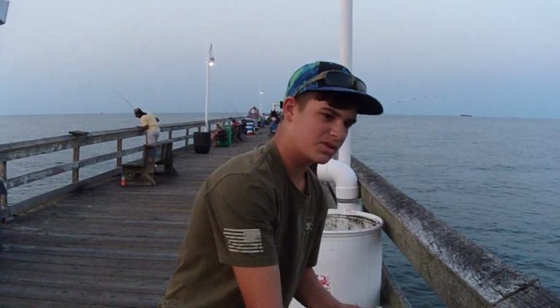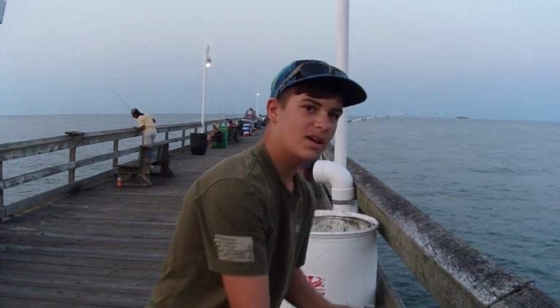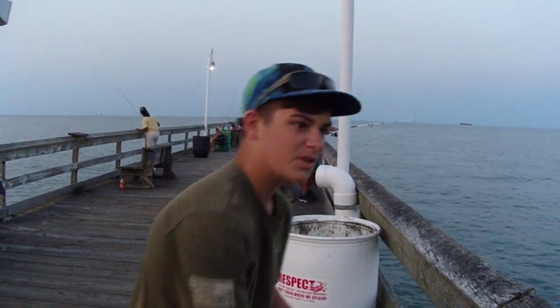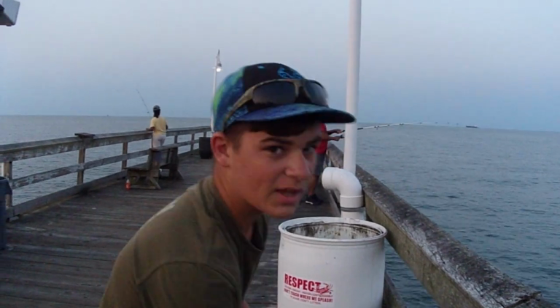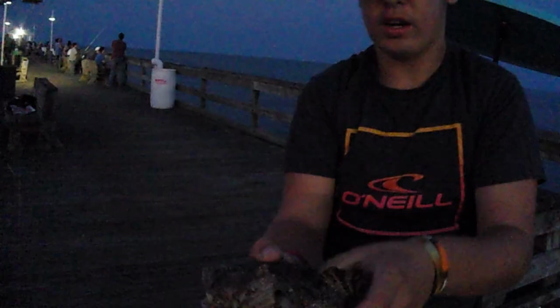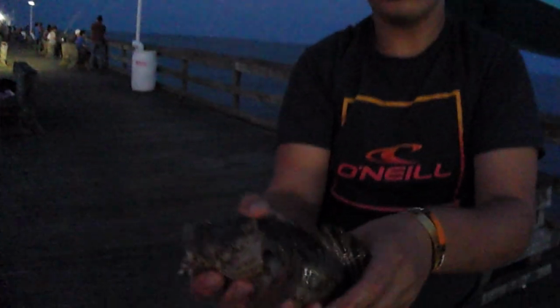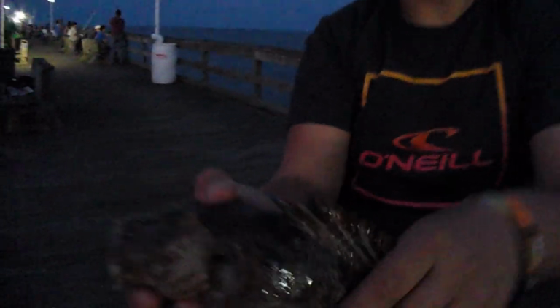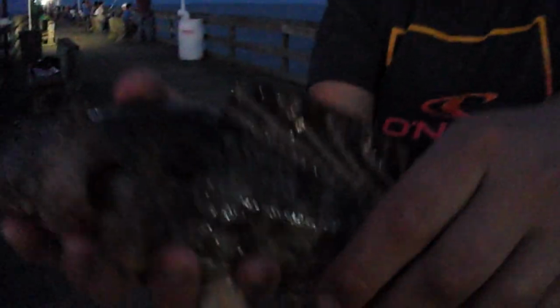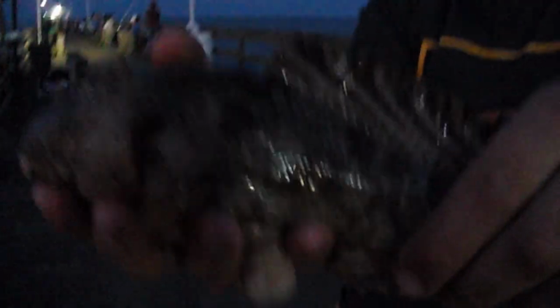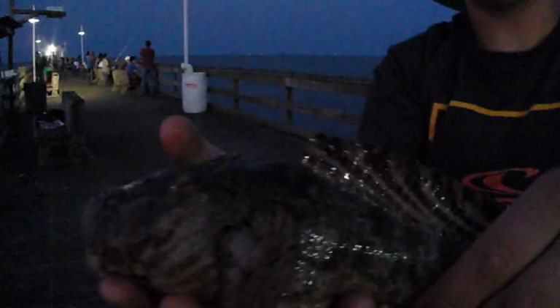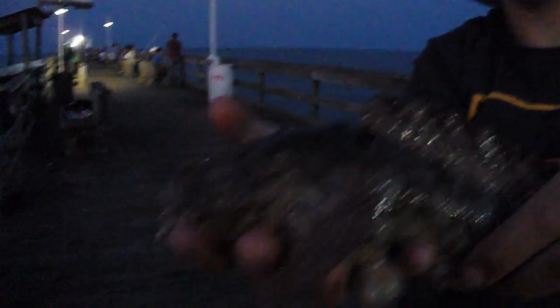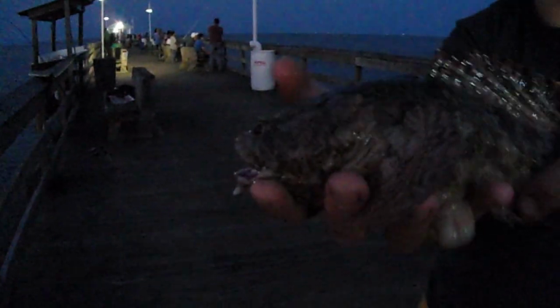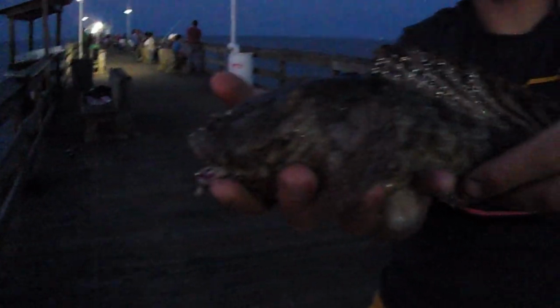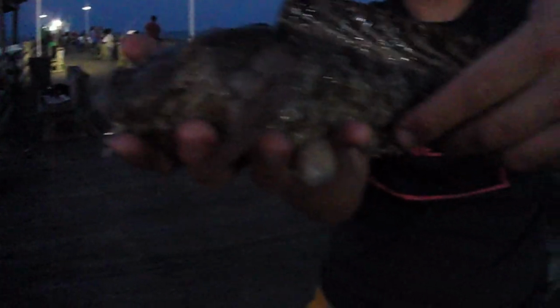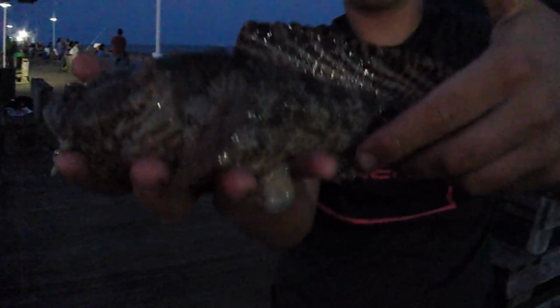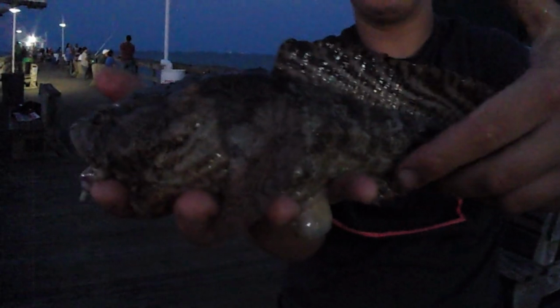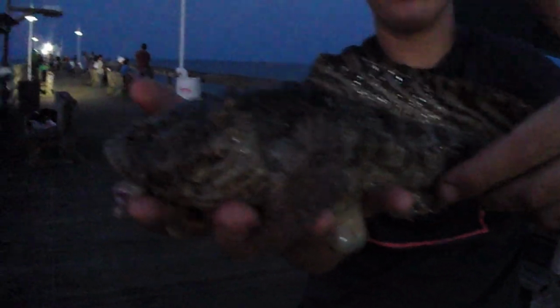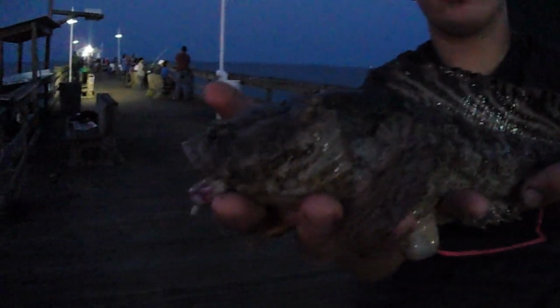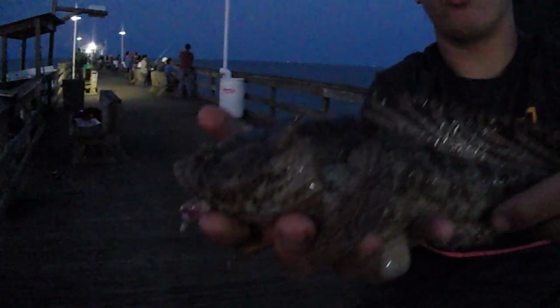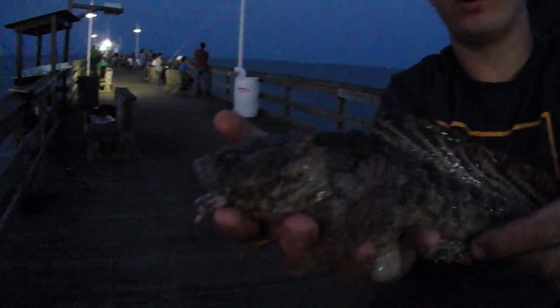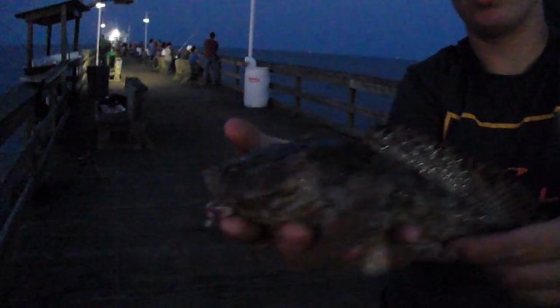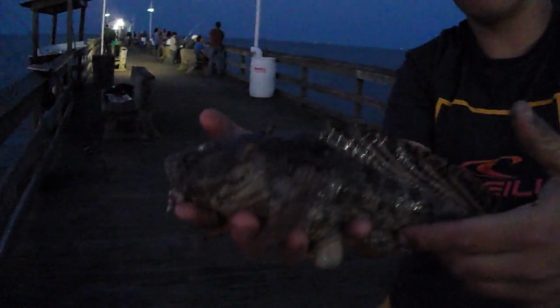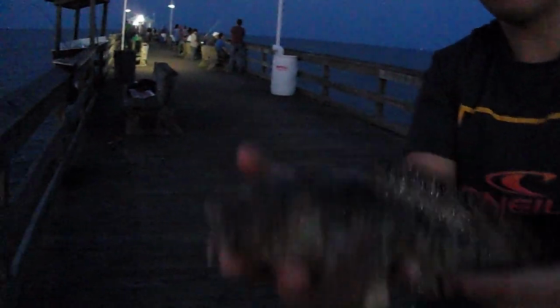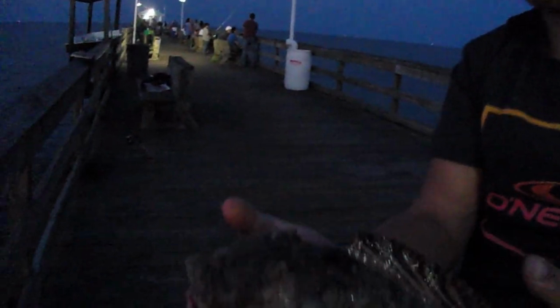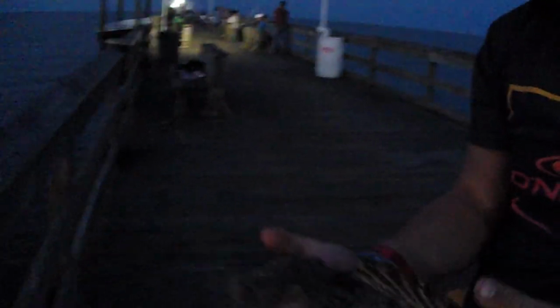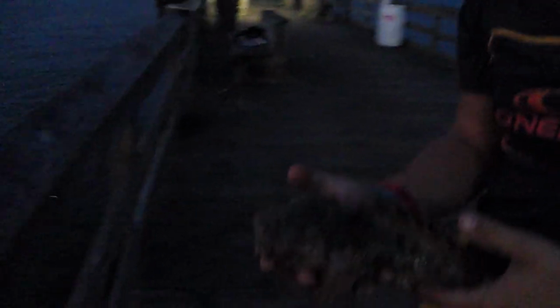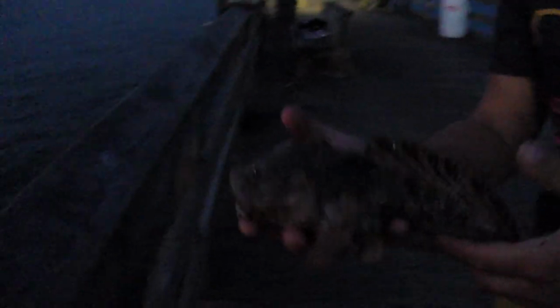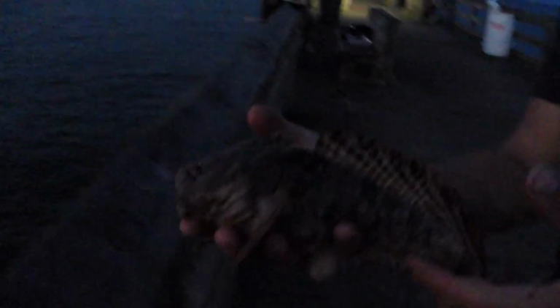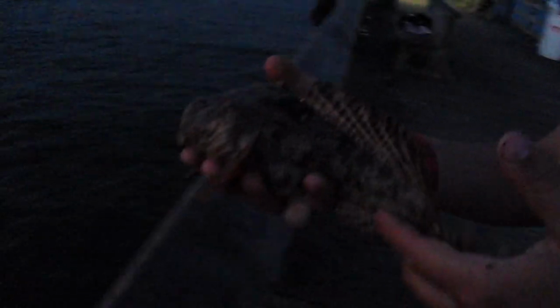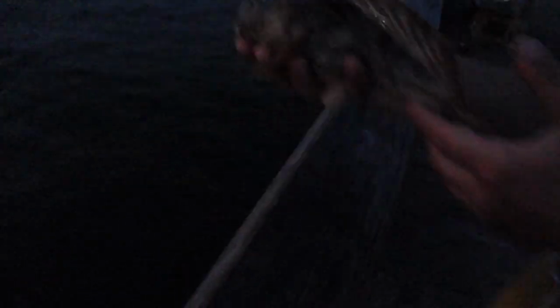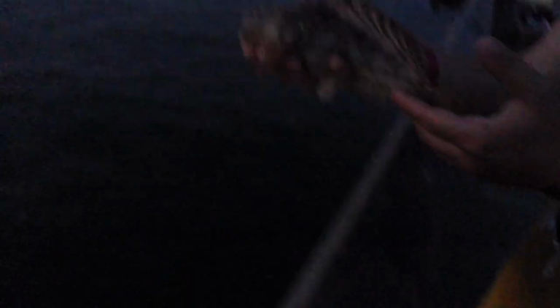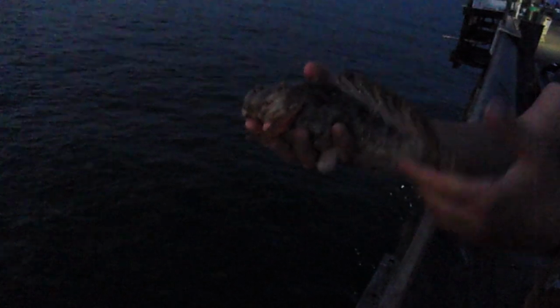Alright guys, we were about to leave and I just caught this weird fish. I think it's a toadfish, but comment down below what you think it is. We're in Virginia, so.